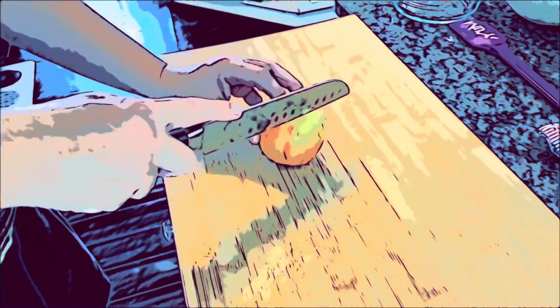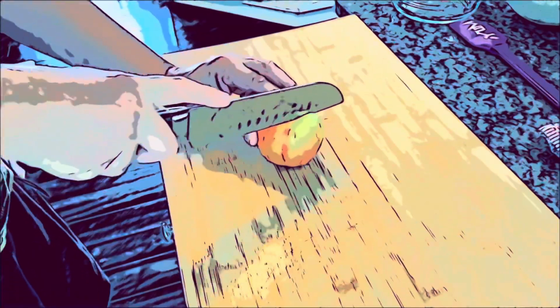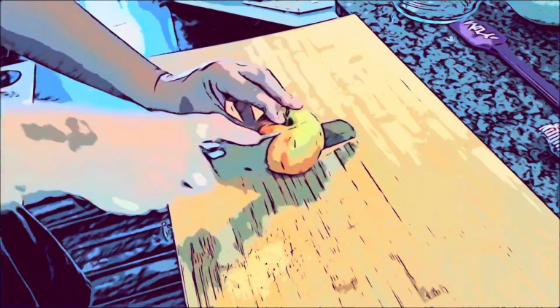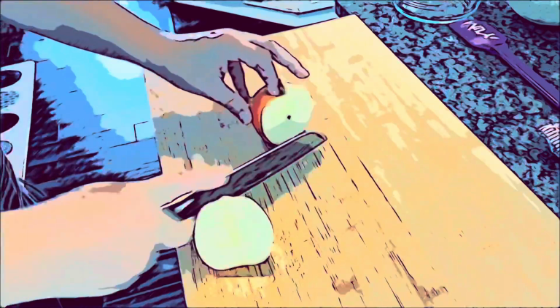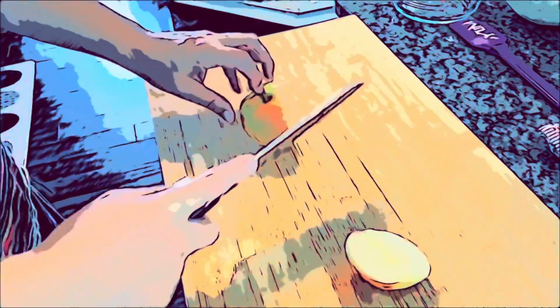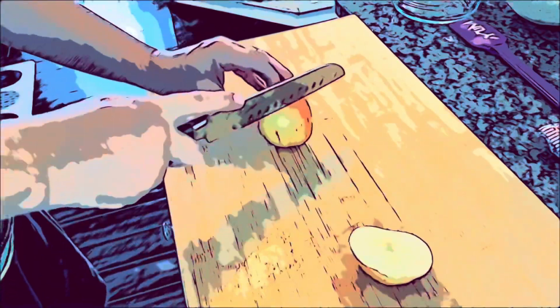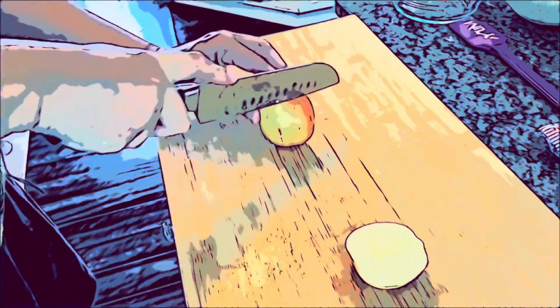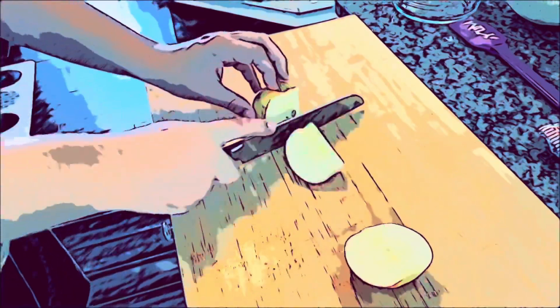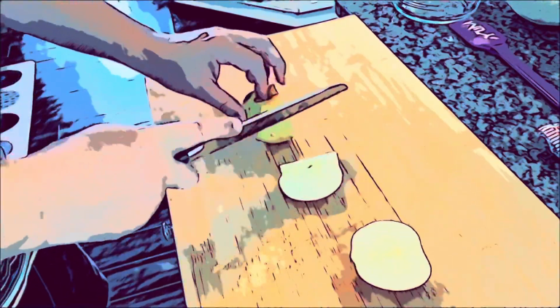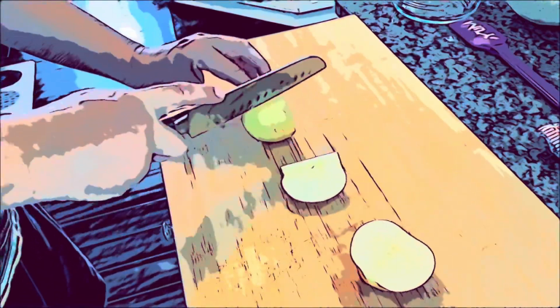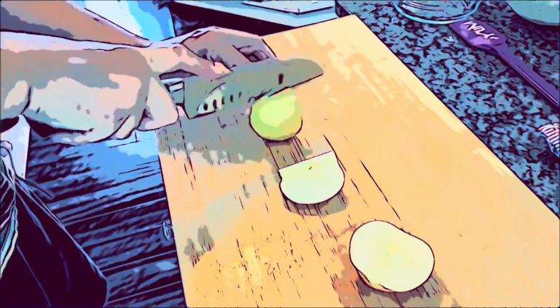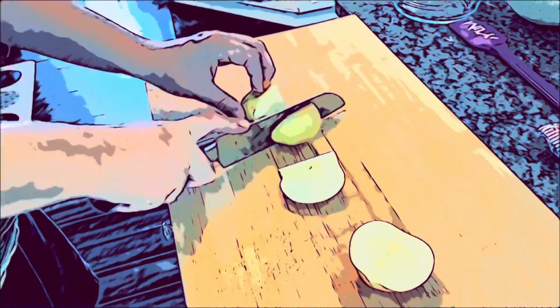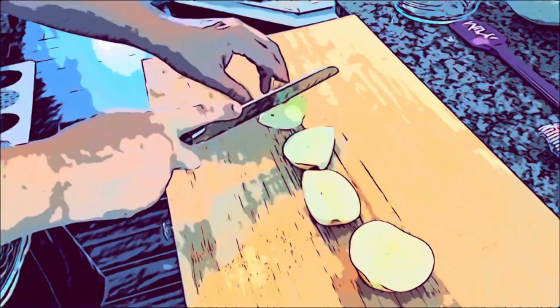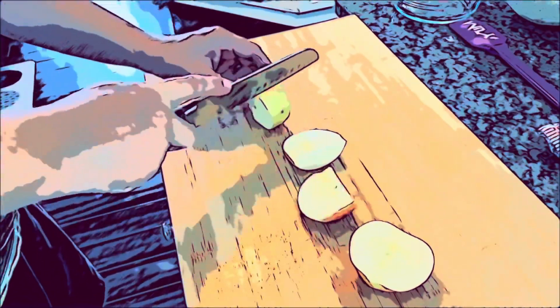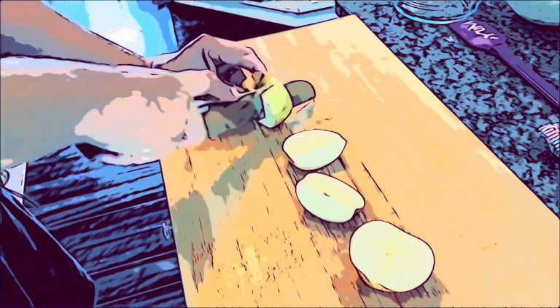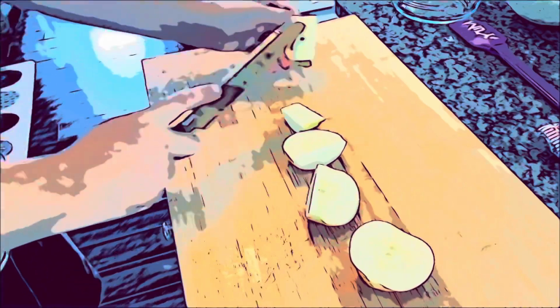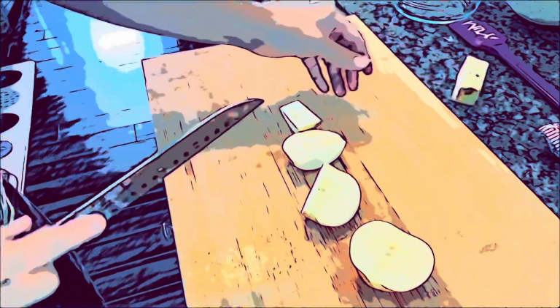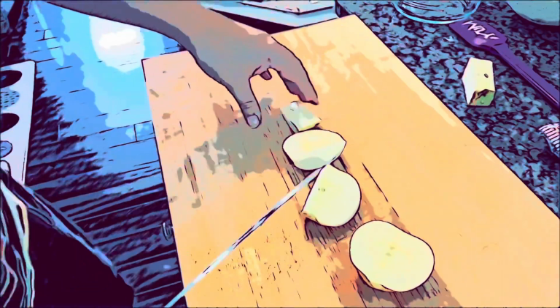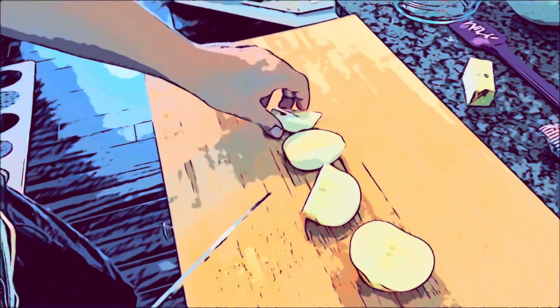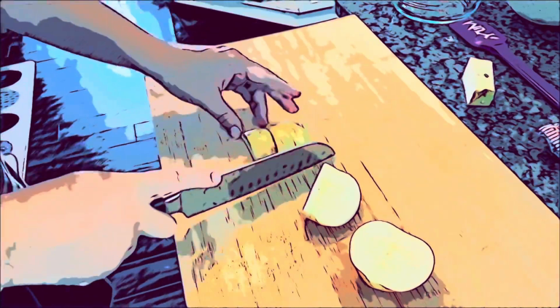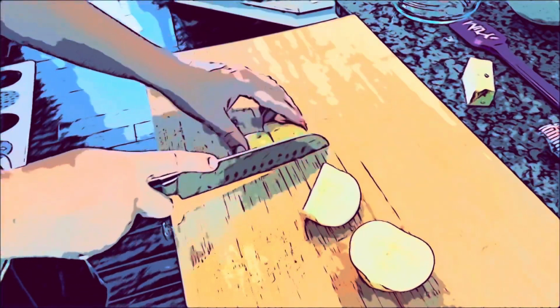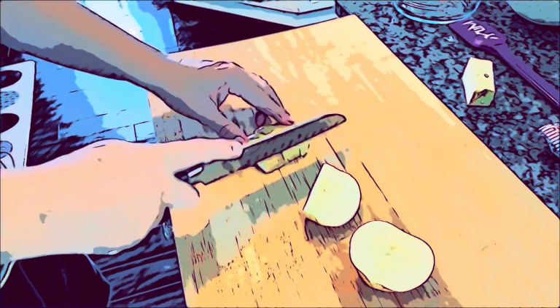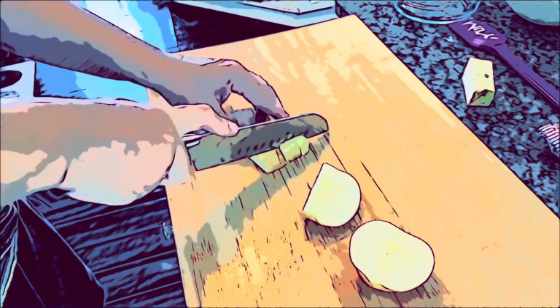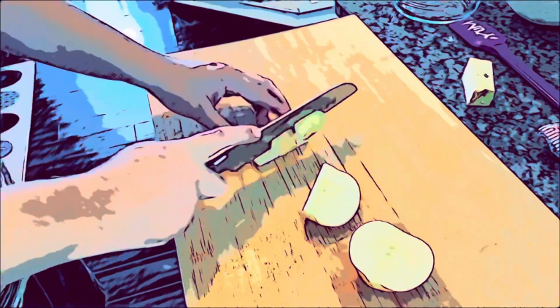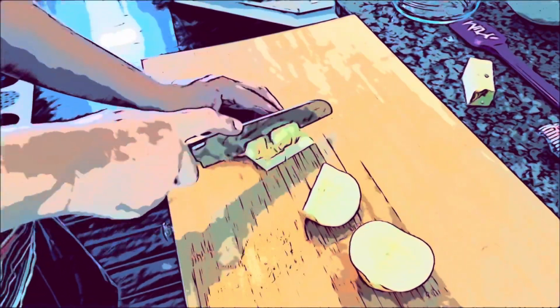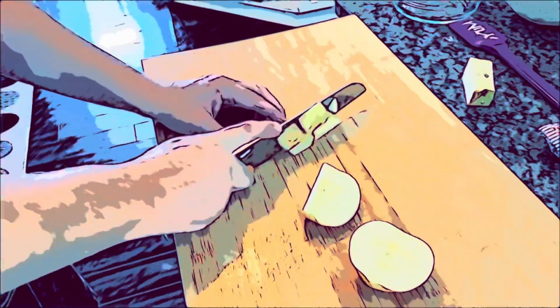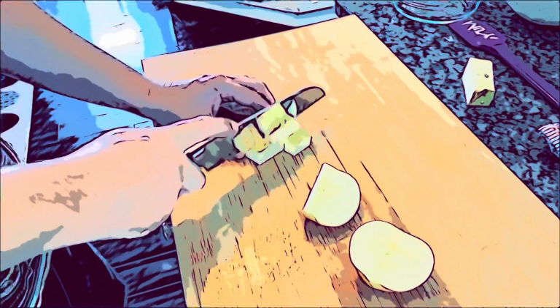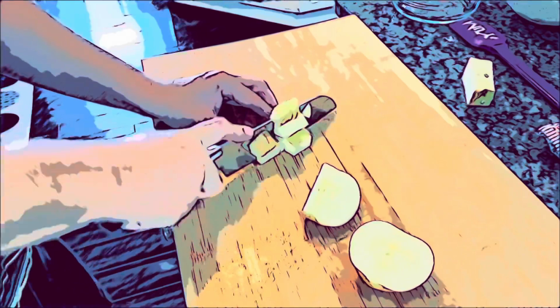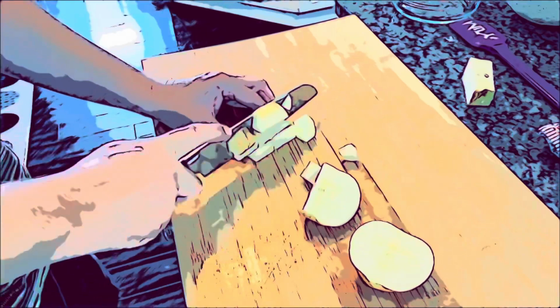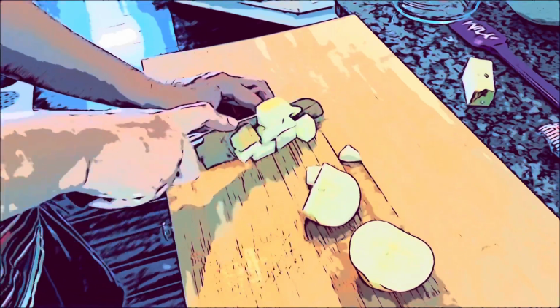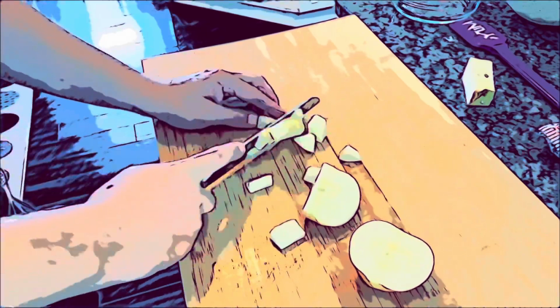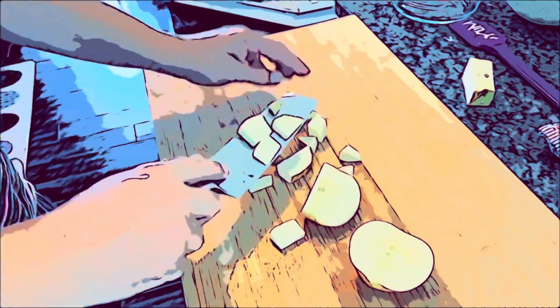First we're going to start with an apple. Although it's called Perfection Salad, your chunks do not have to be perfect.